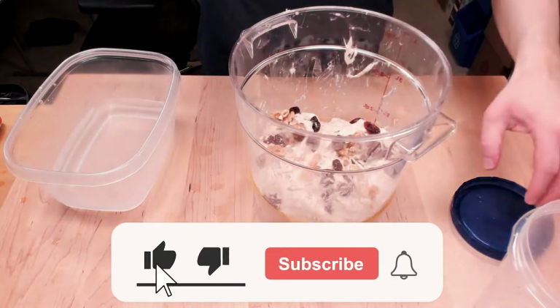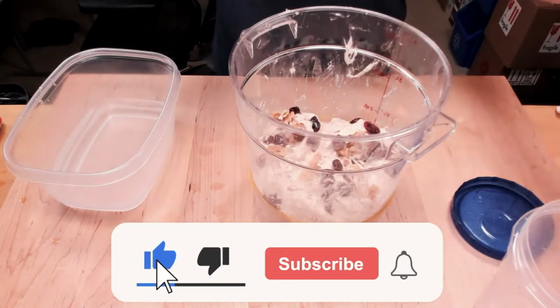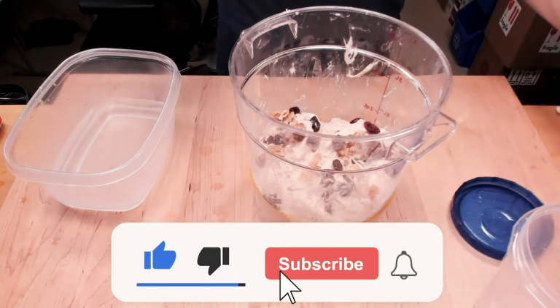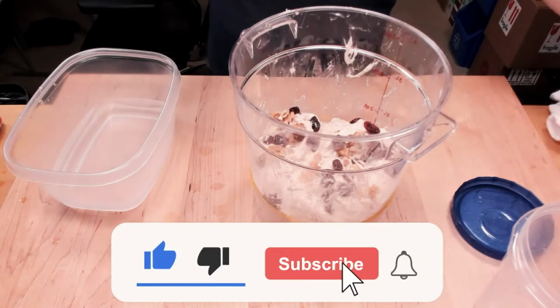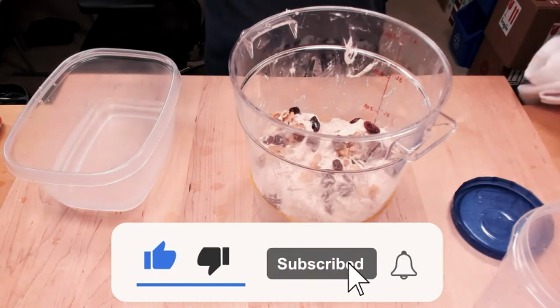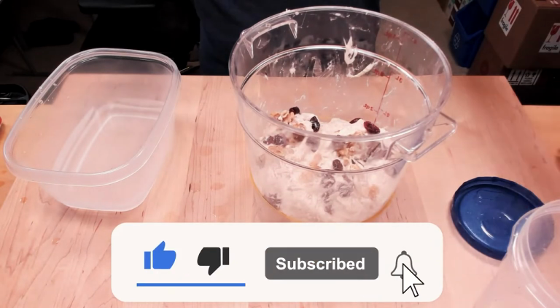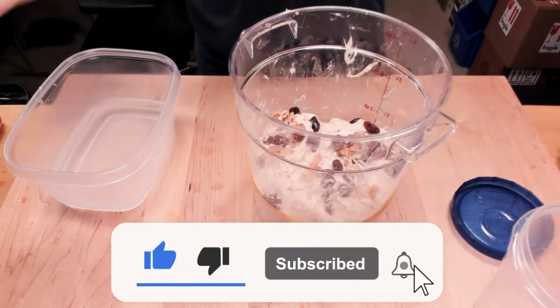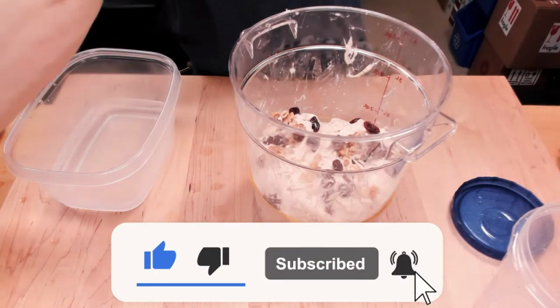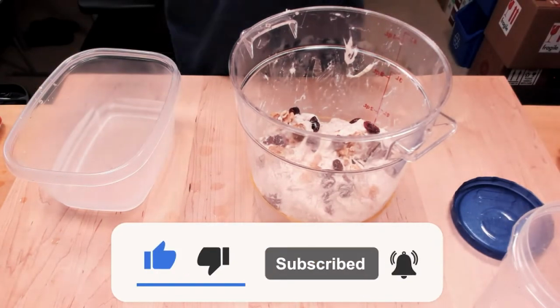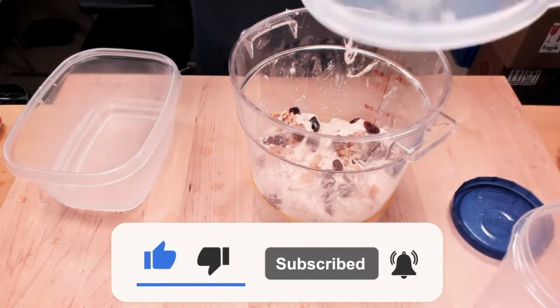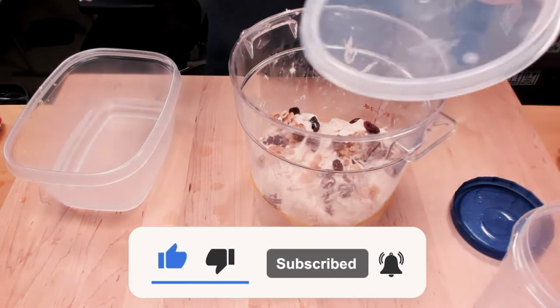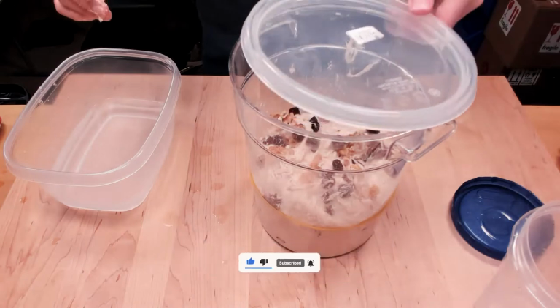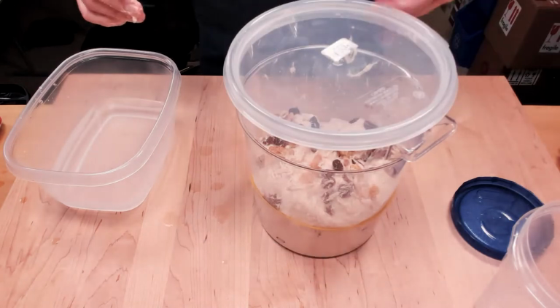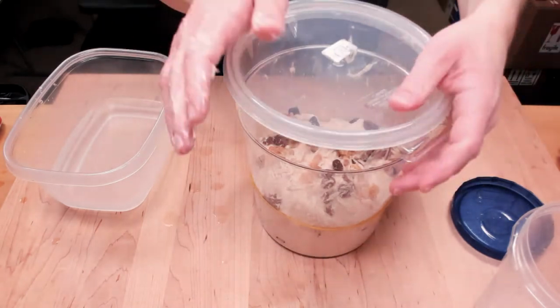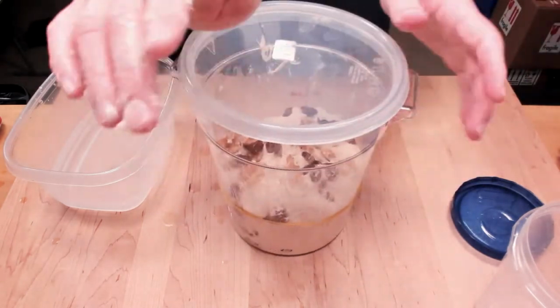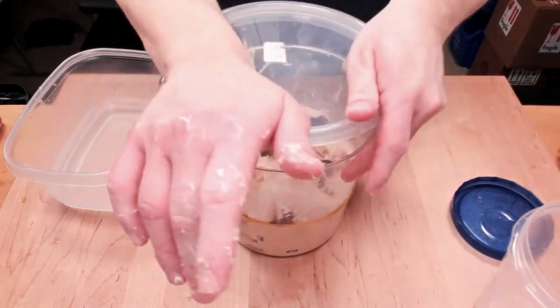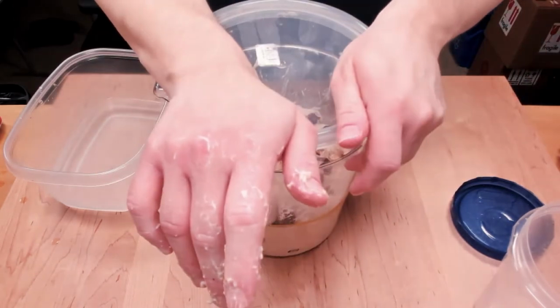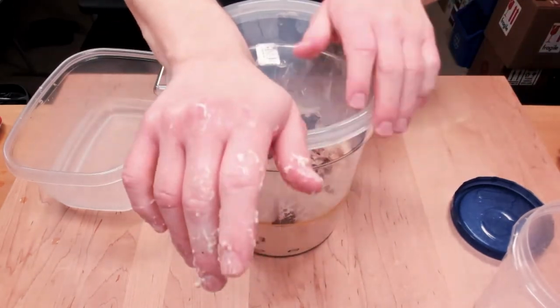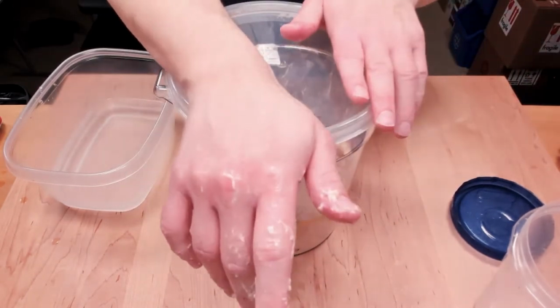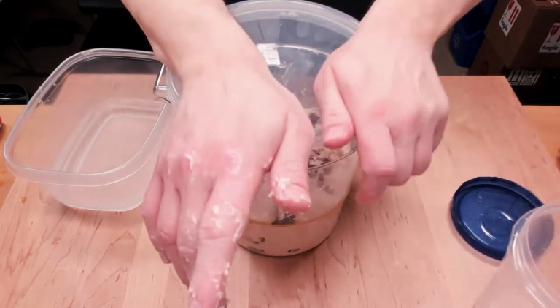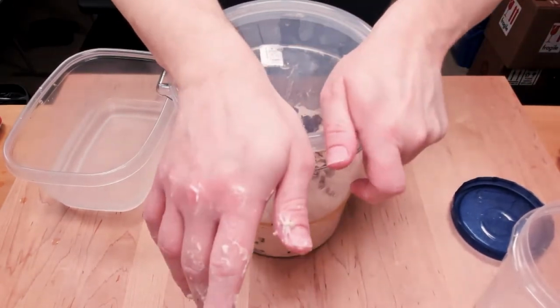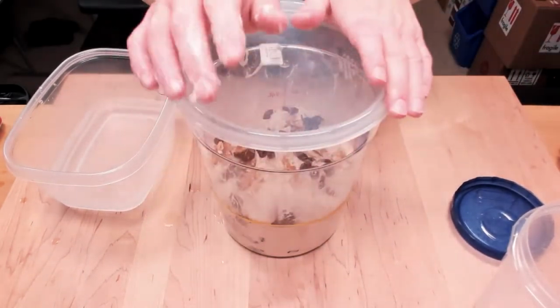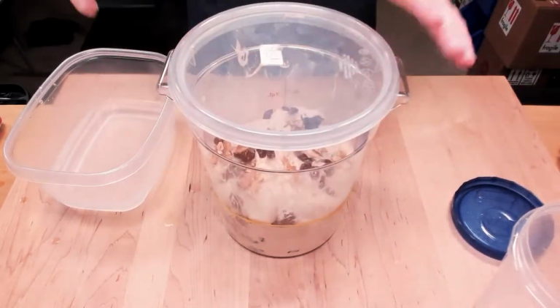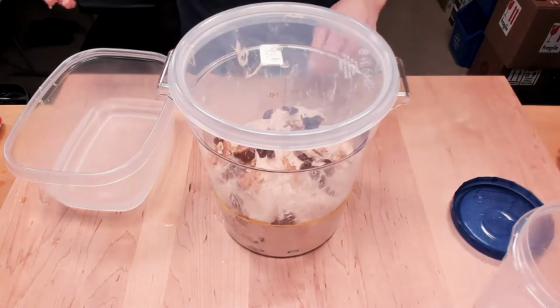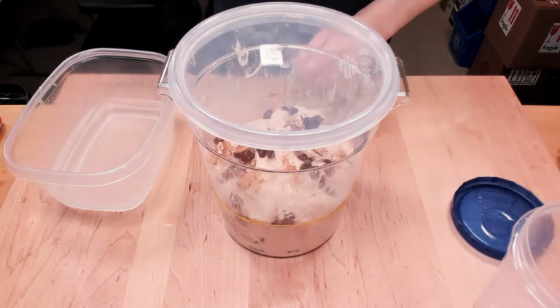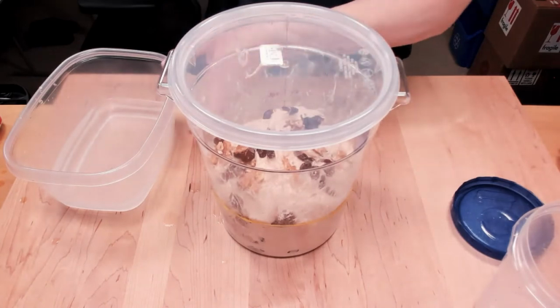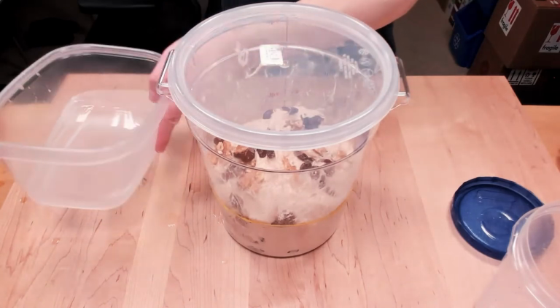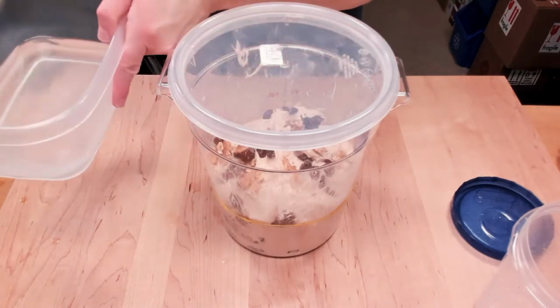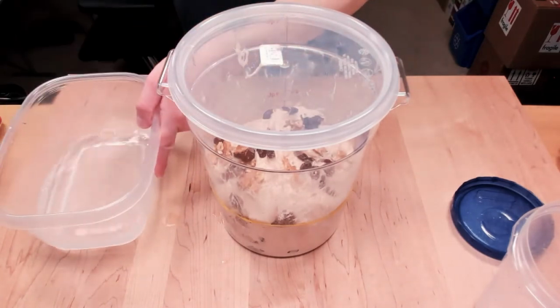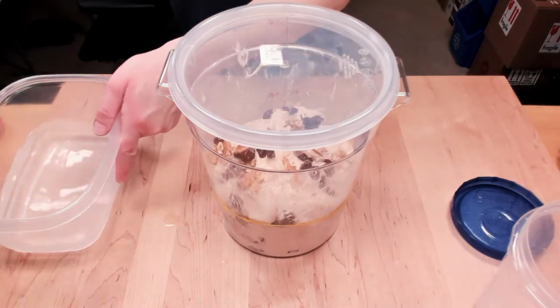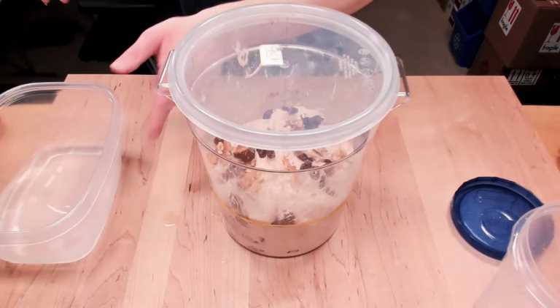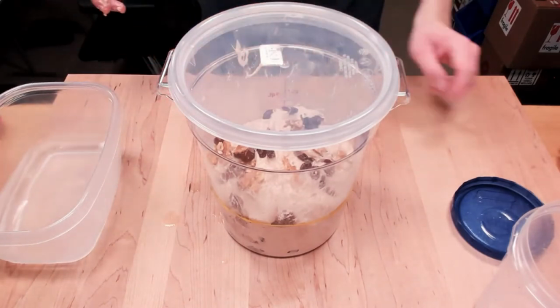That is good enough for right now. We're going to cover it up again and then be back in half an hour to do stretch and fold number two. This time I've got my water ready, so it'll be good.